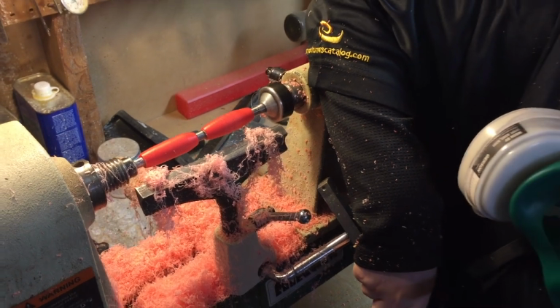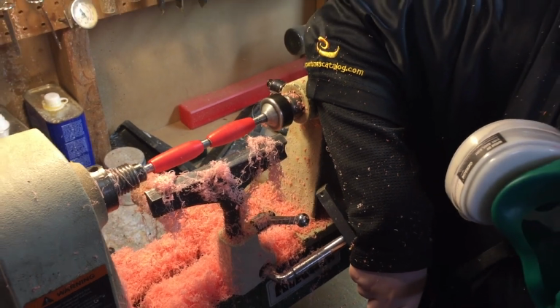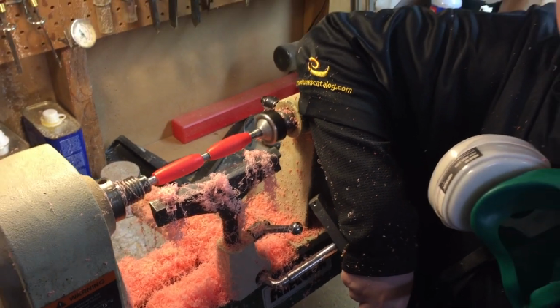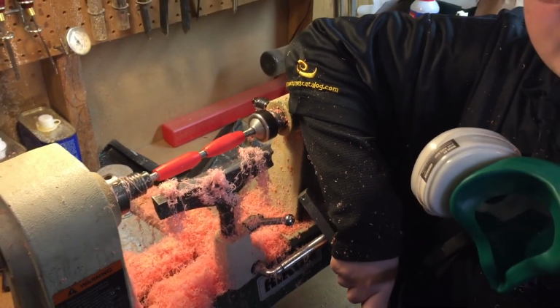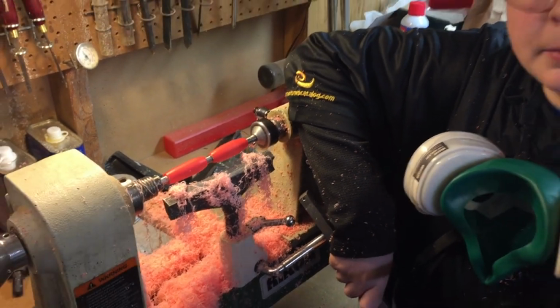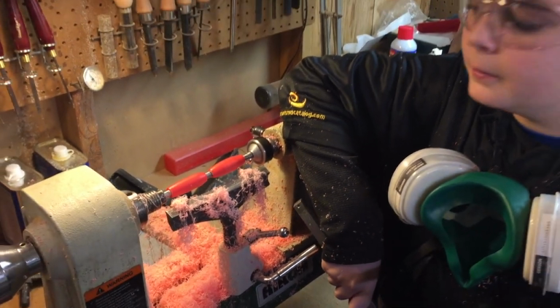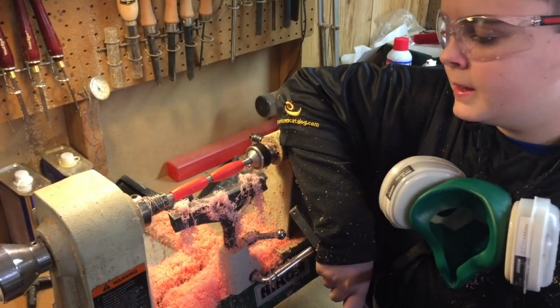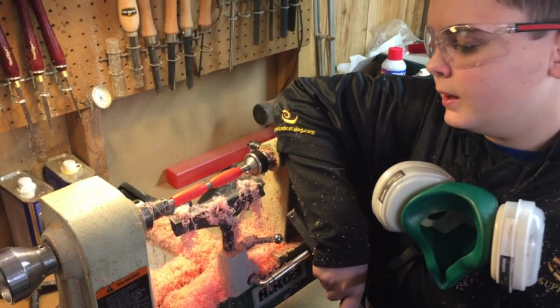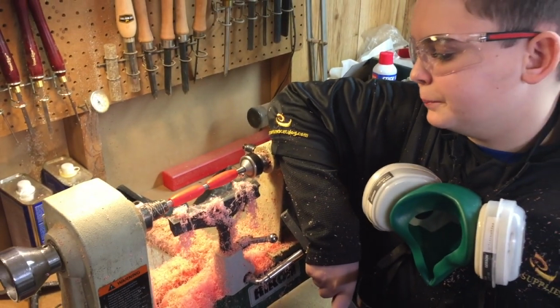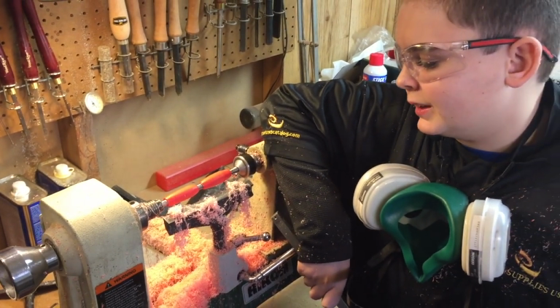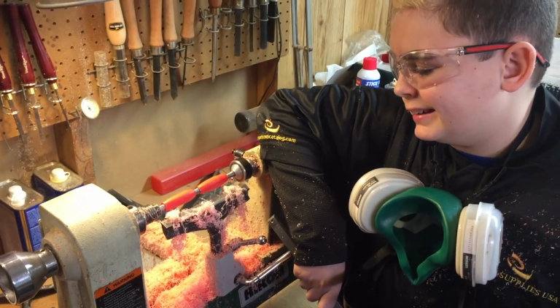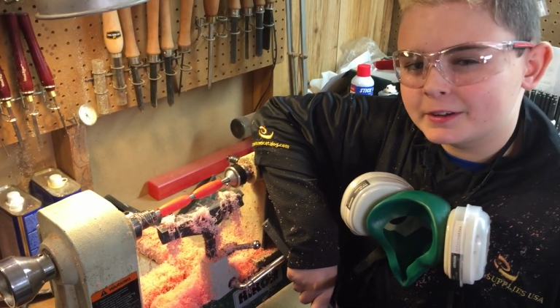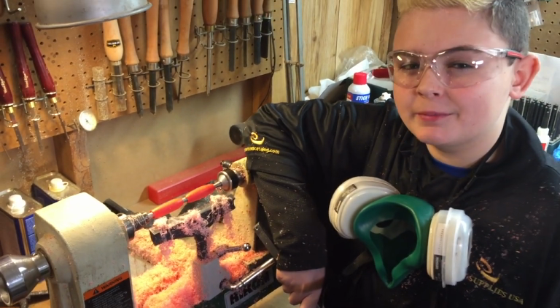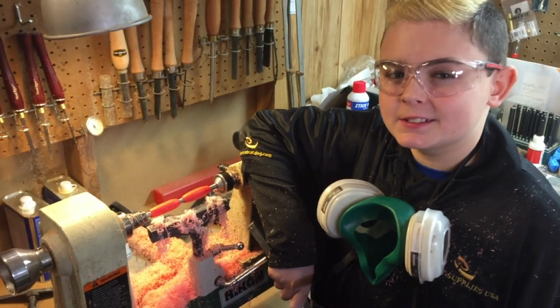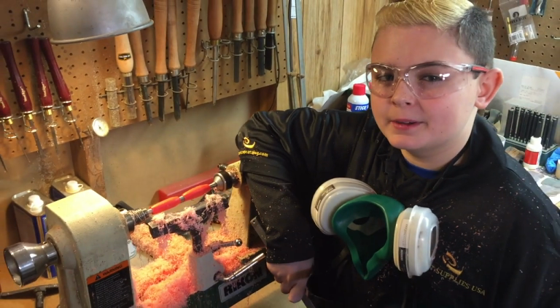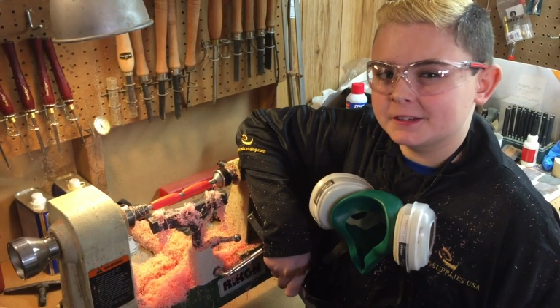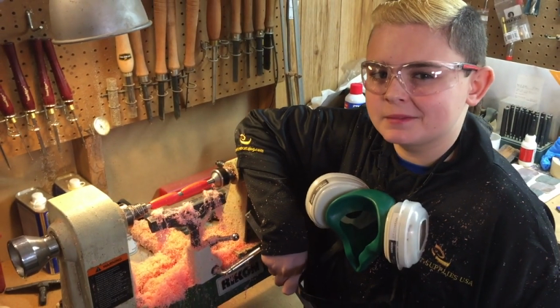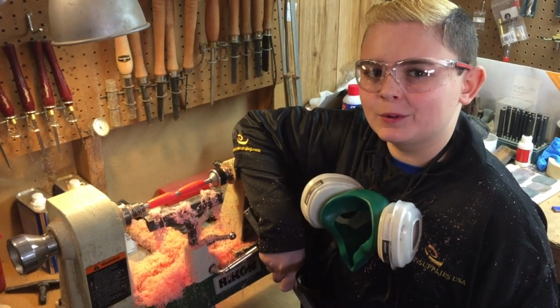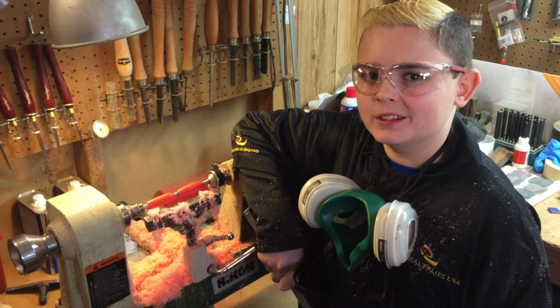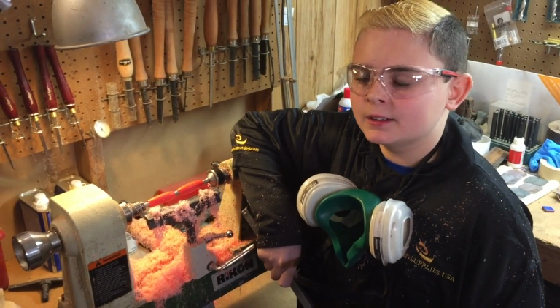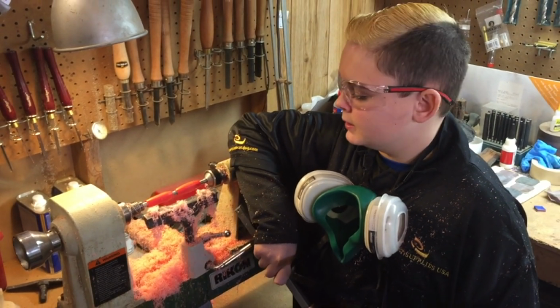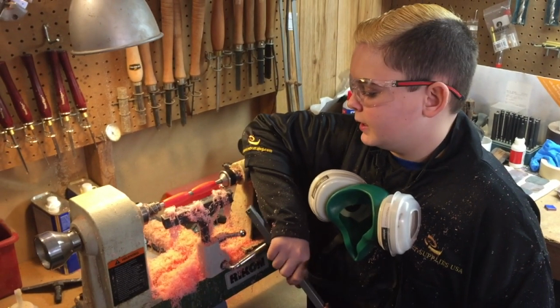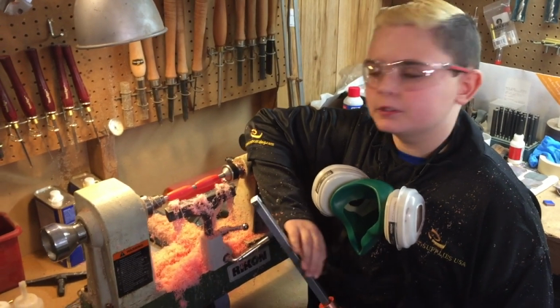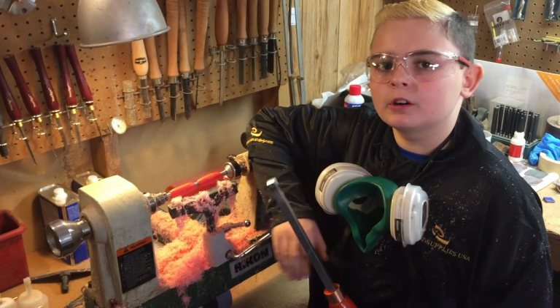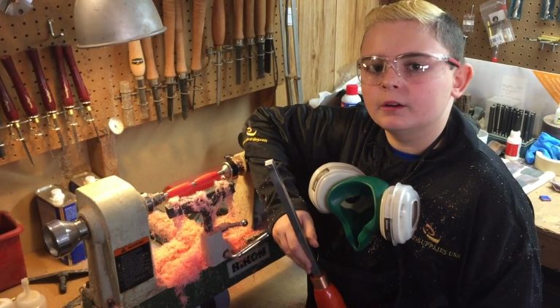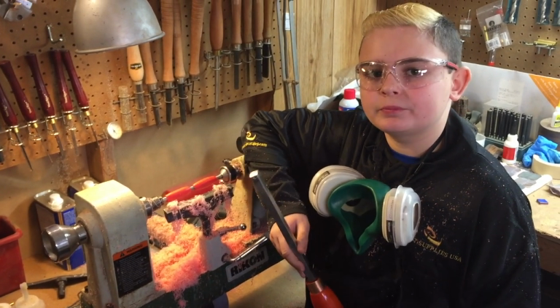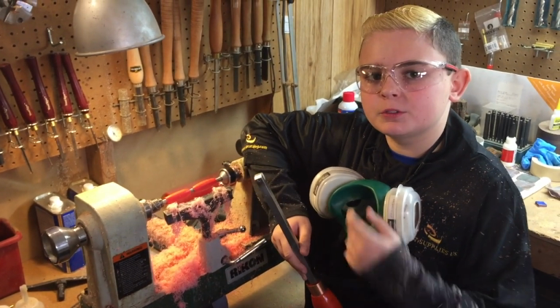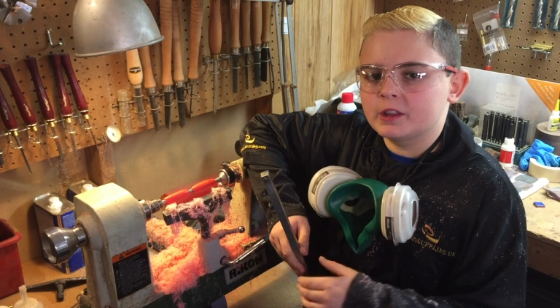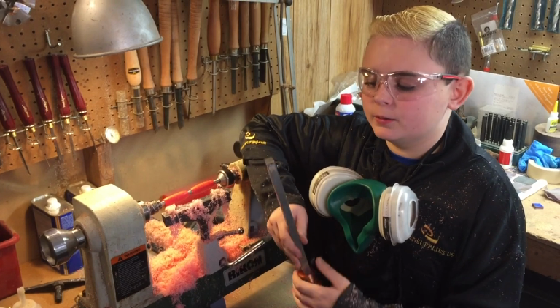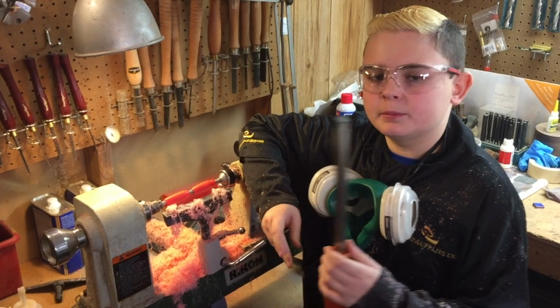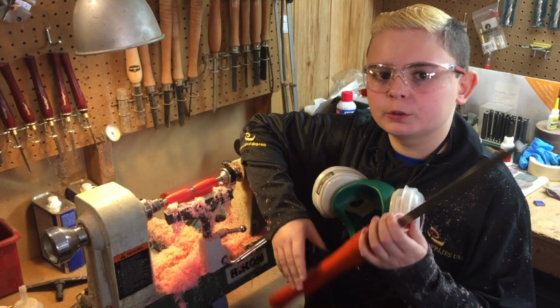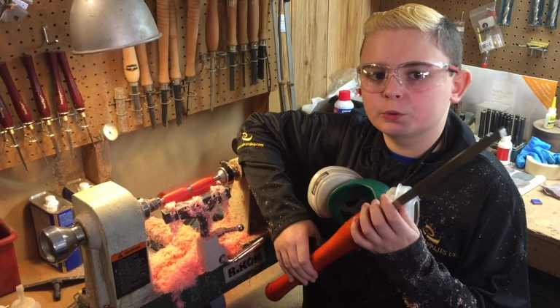Well, I got the general shape of my pen. It kind of makes a big mess, but at the same time it's kind of a cool mess. And I'm going to start smoothing it out with my bigger cutting tool.